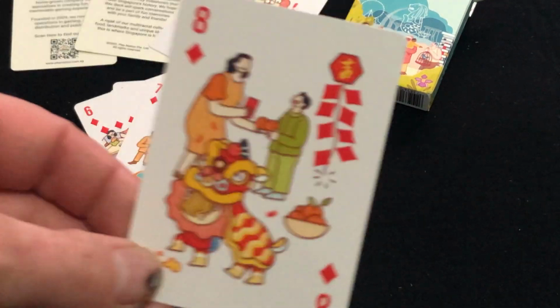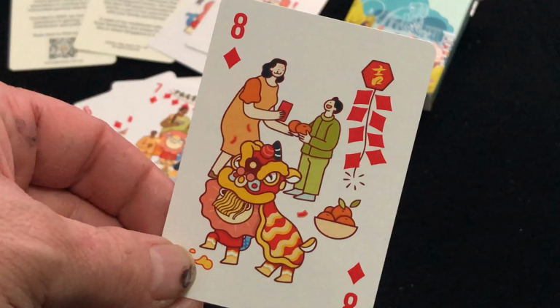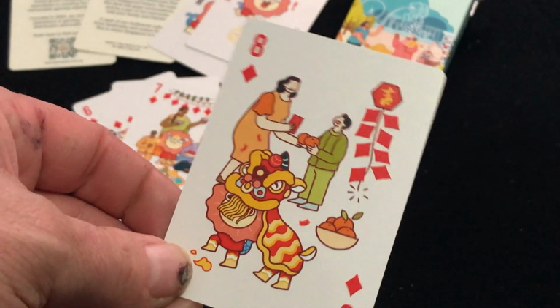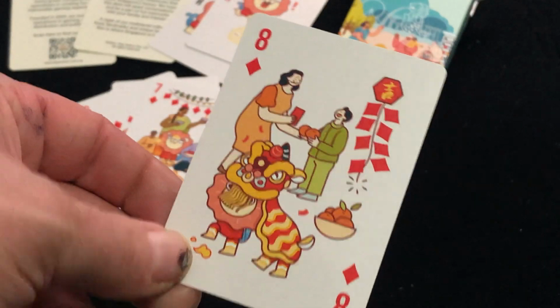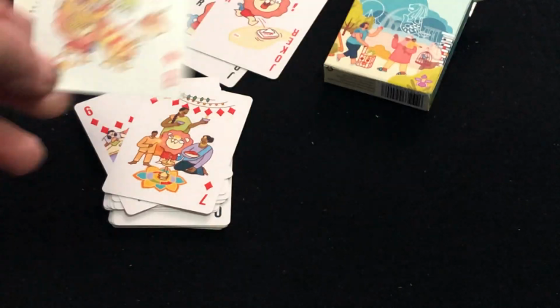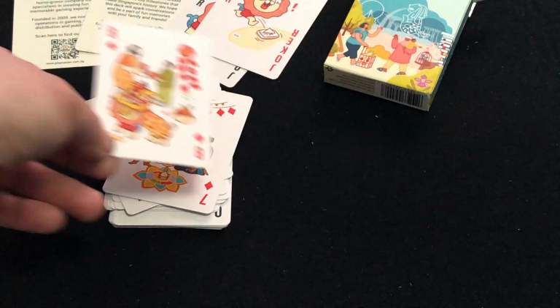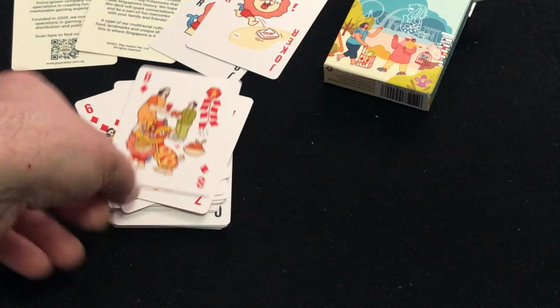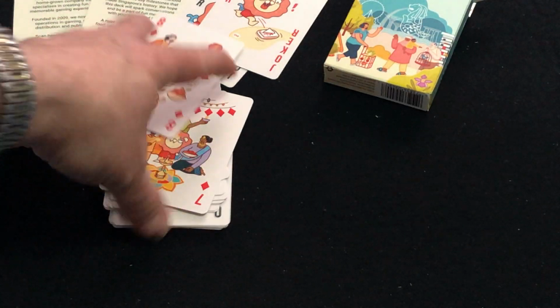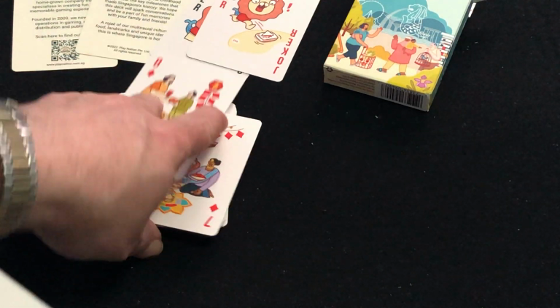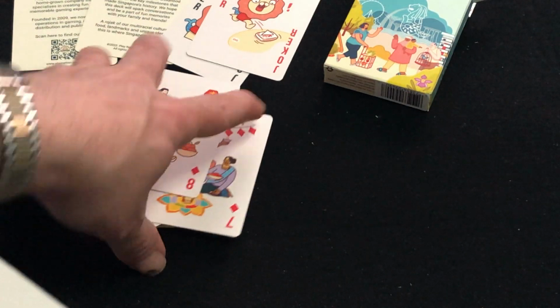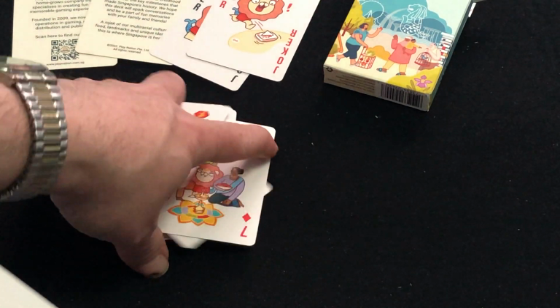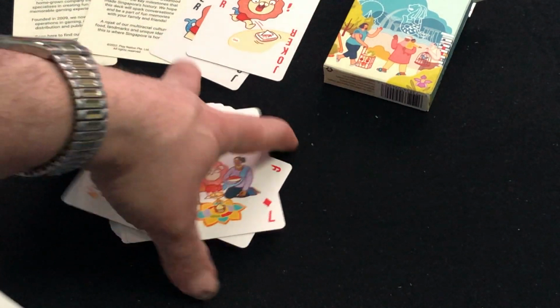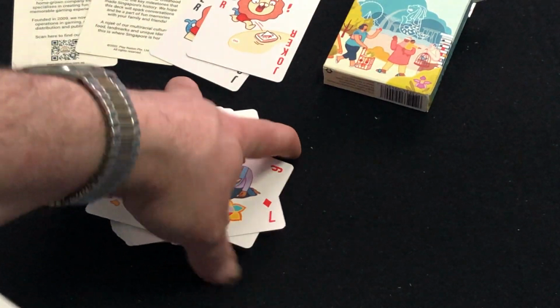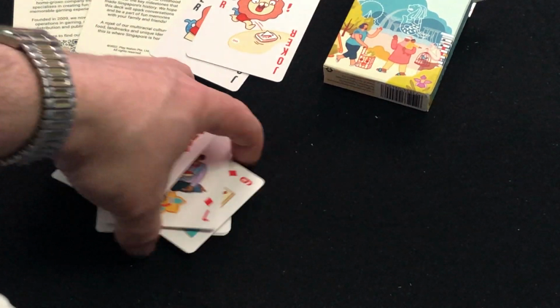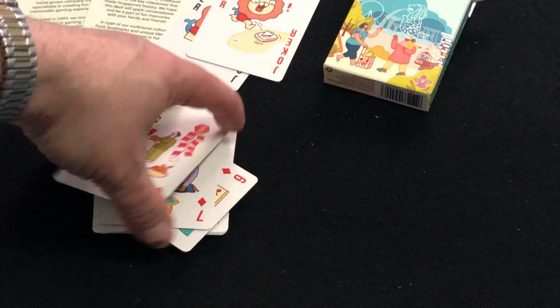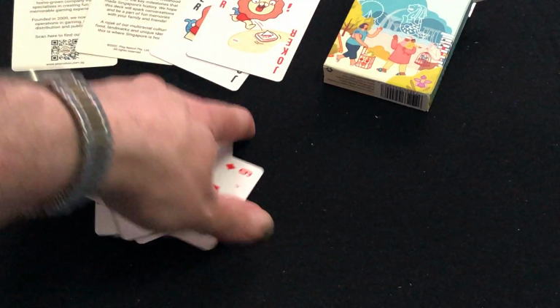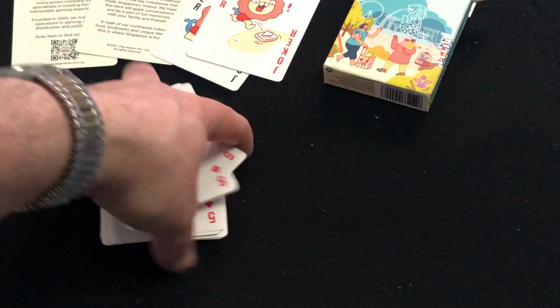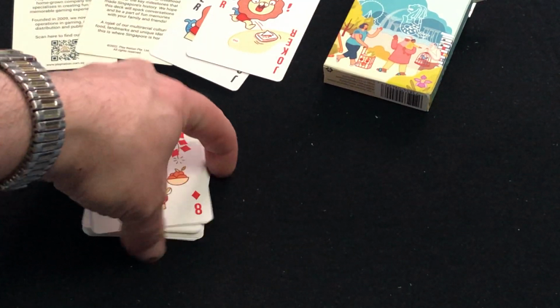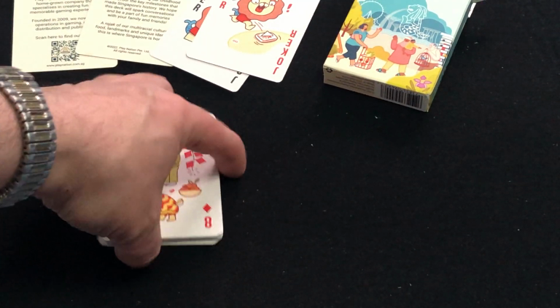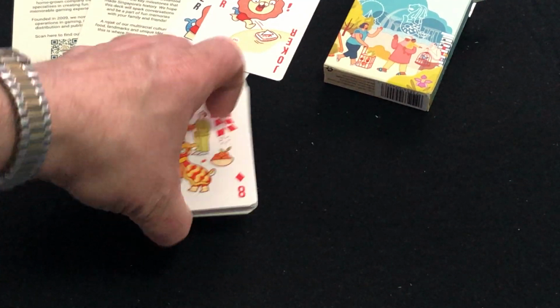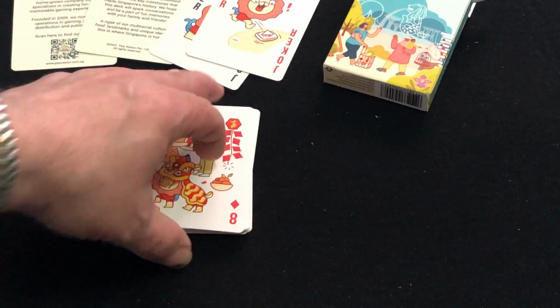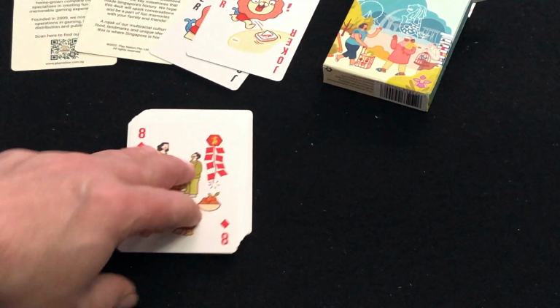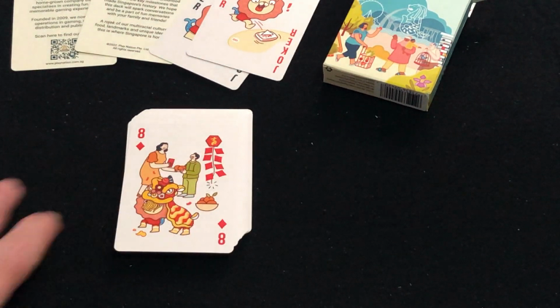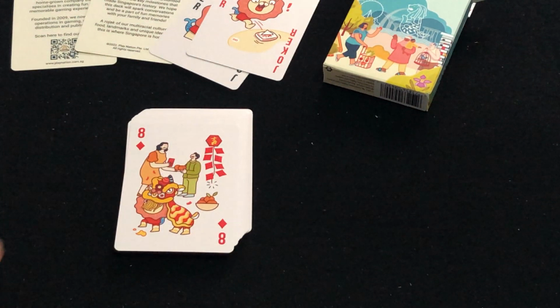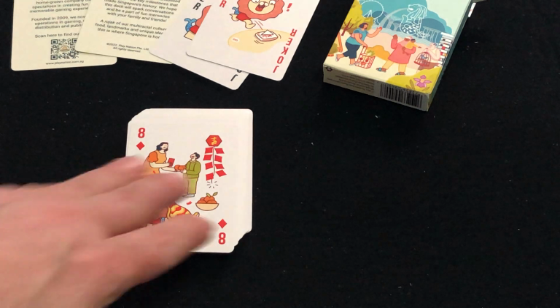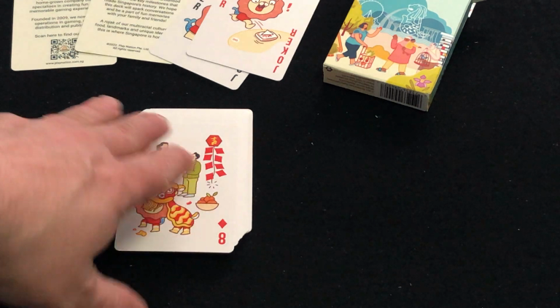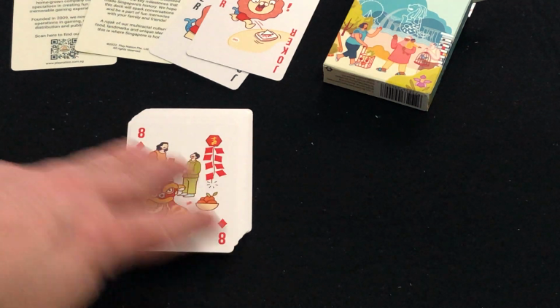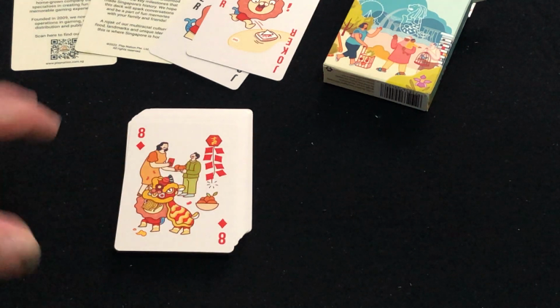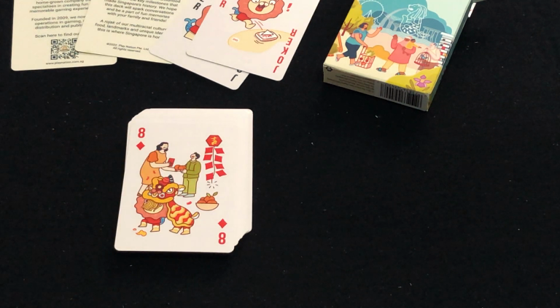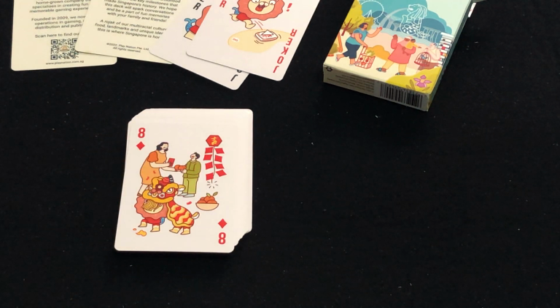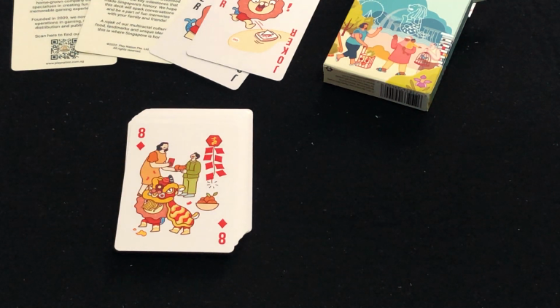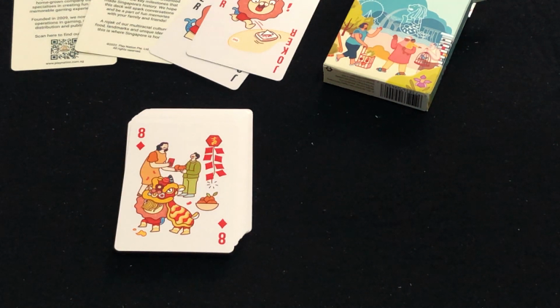Also, essentially, this deck is designed to incorporate the pips into the artwork. It's a transformation deck — or semi-transformation deck — where they've incorporated the pips into the images.